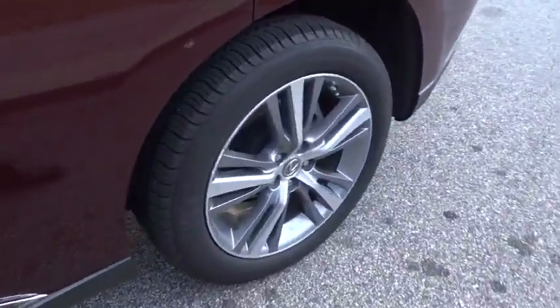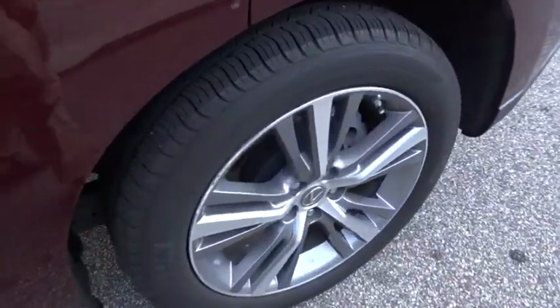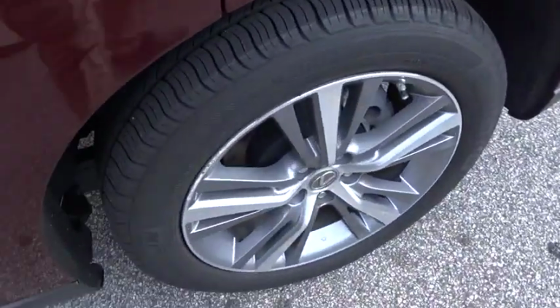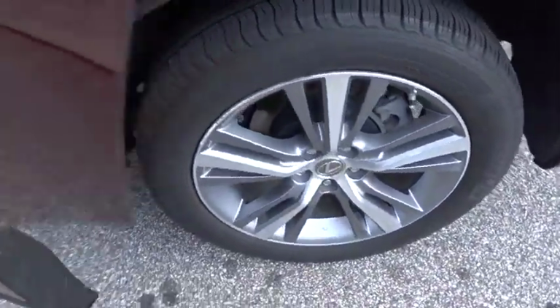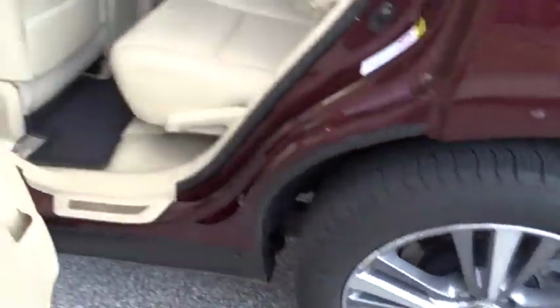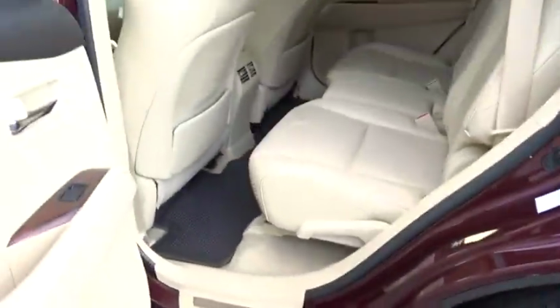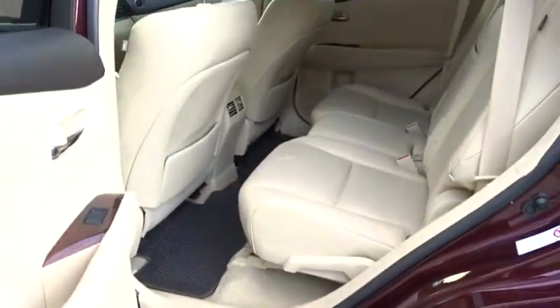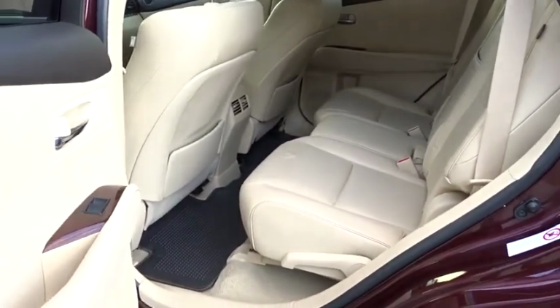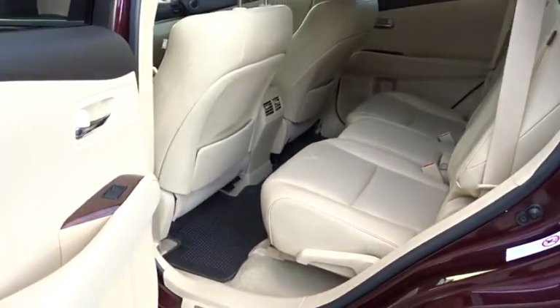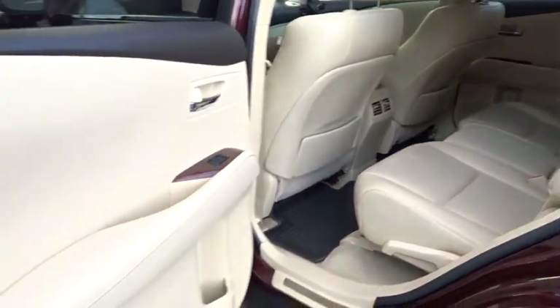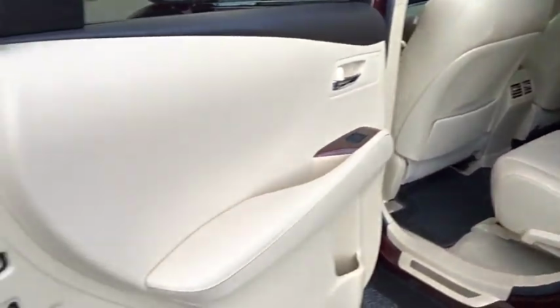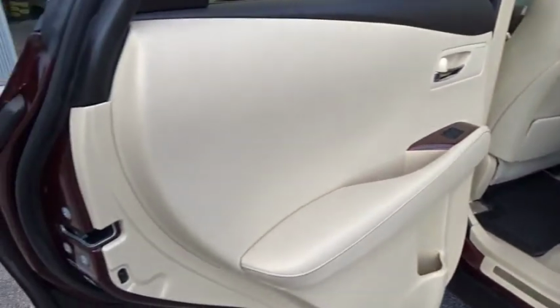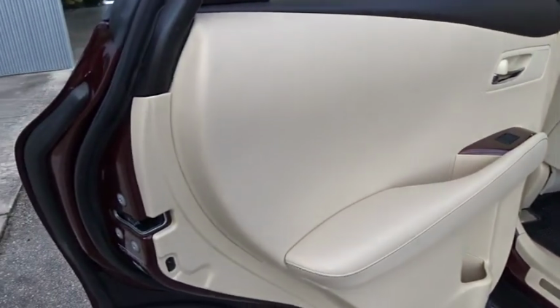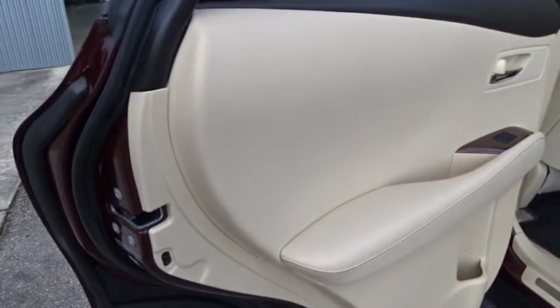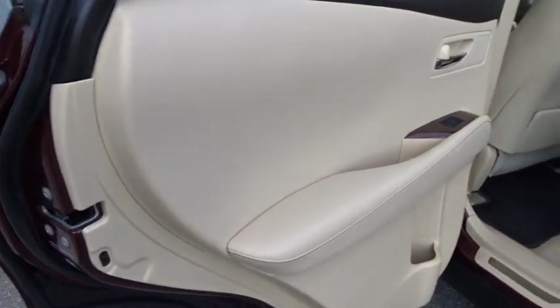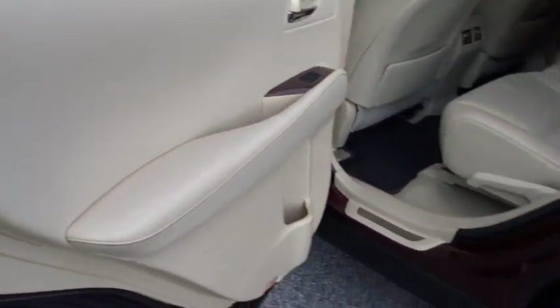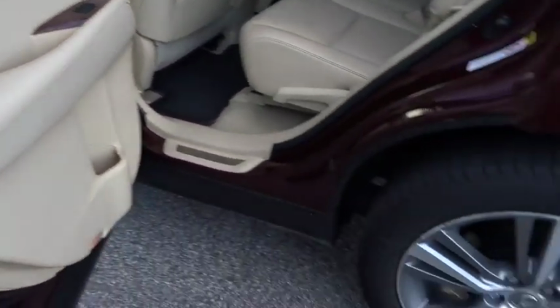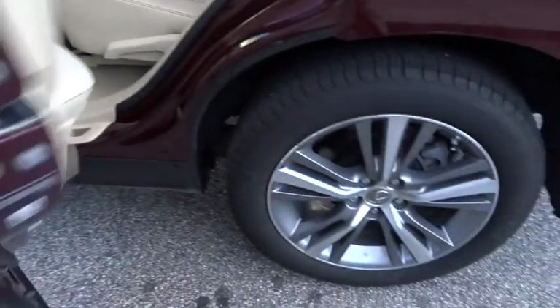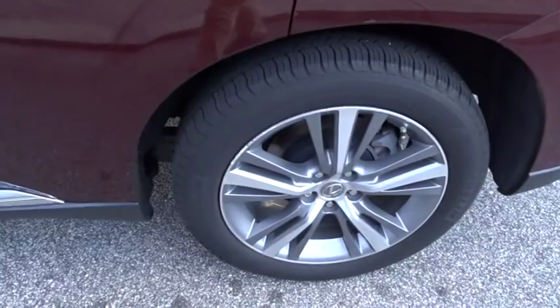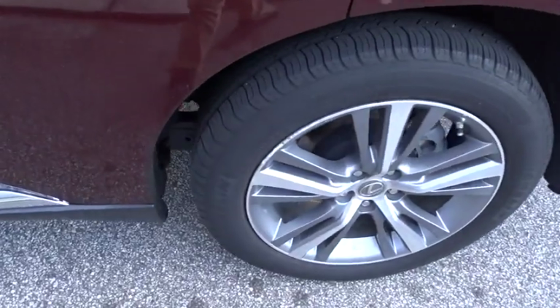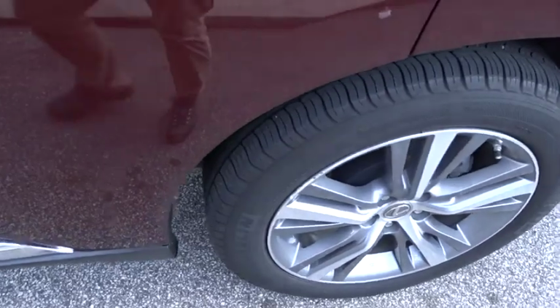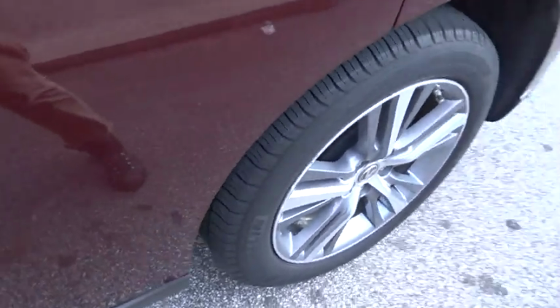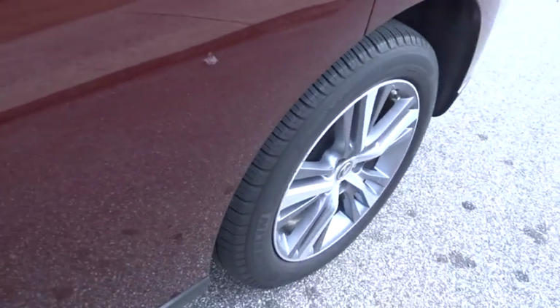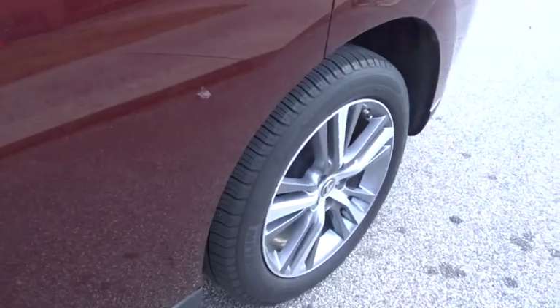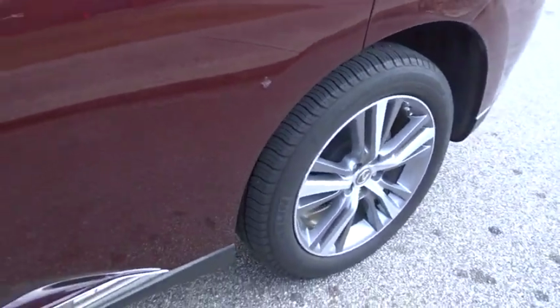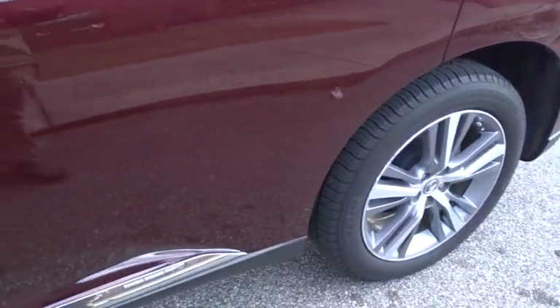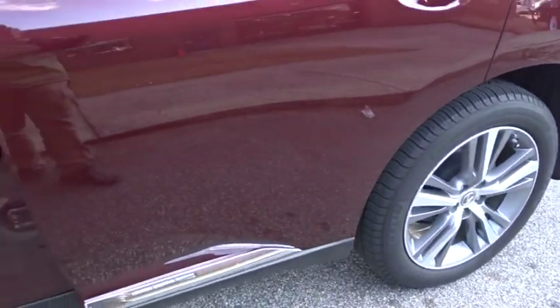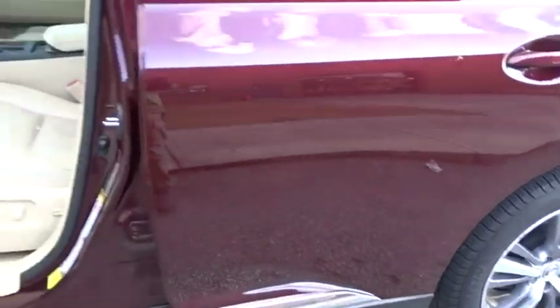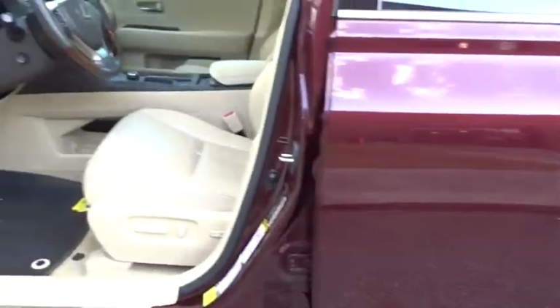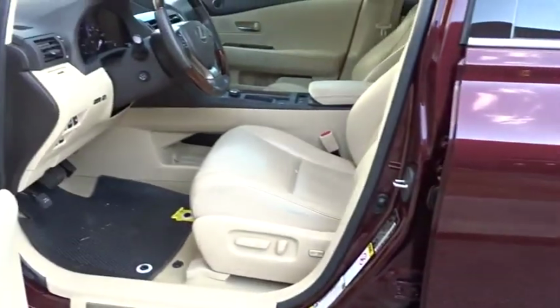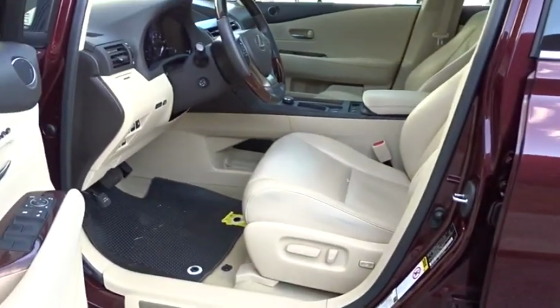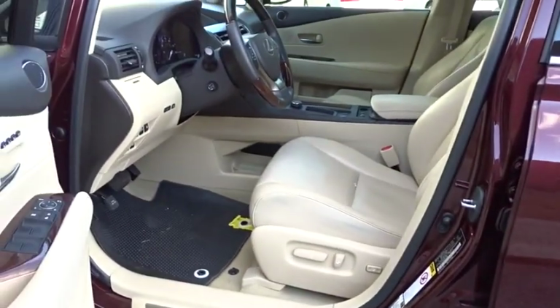Backup camera, backup monitor, power passenger seat, power lift gate, keyless entry, stability control, traction control, anti-lock braking system, steering wheel audio controls, Bluetooth, leather-wrapped steering wheel.